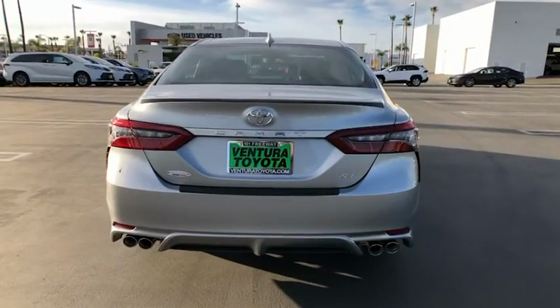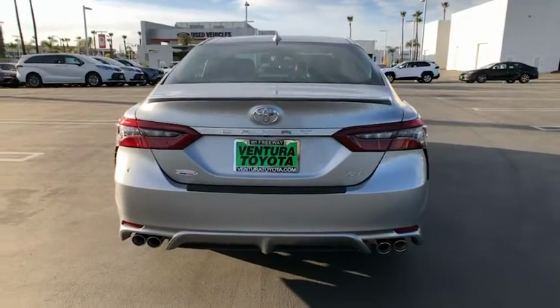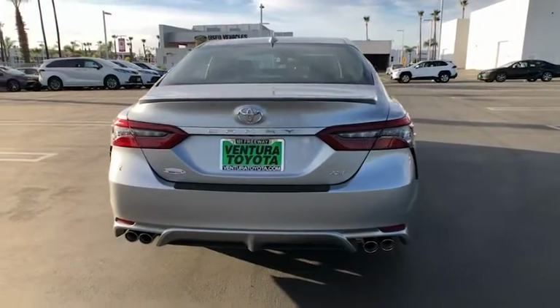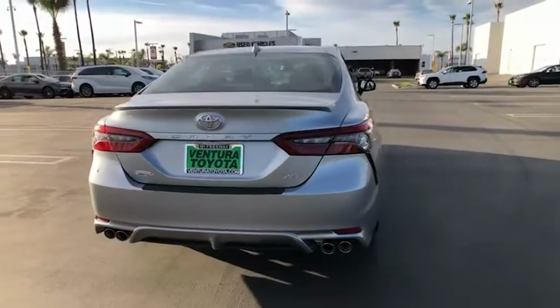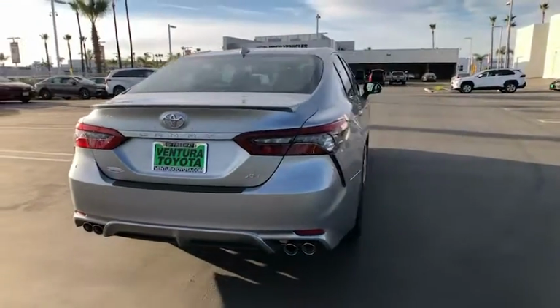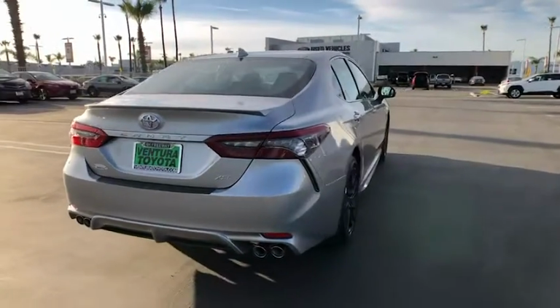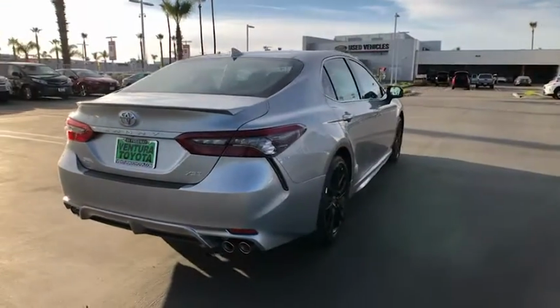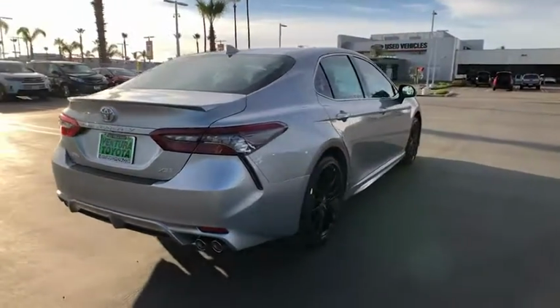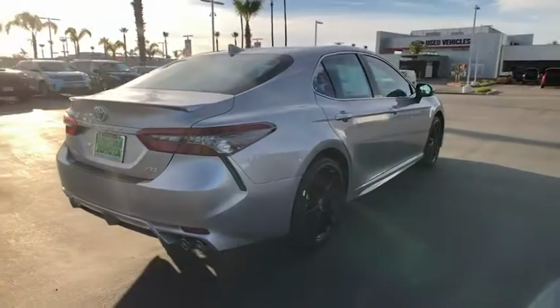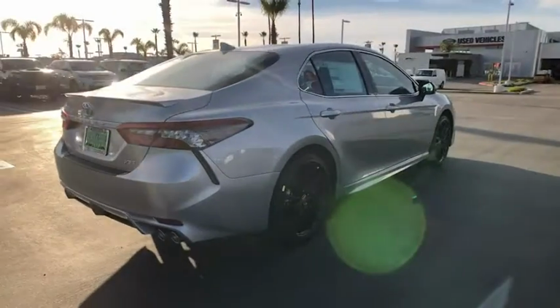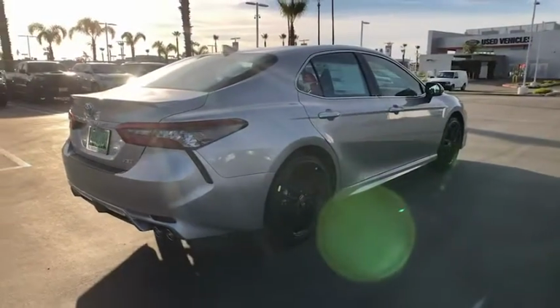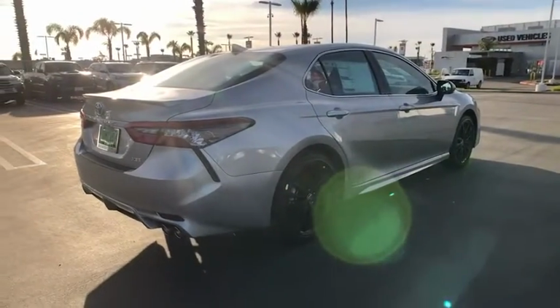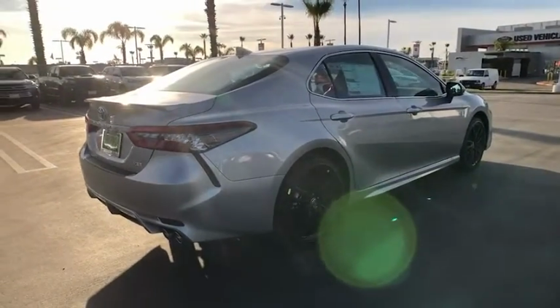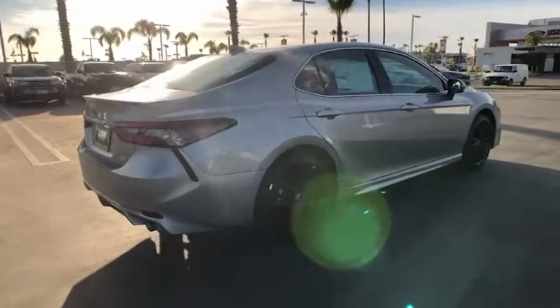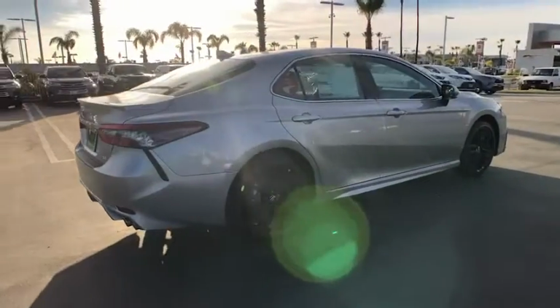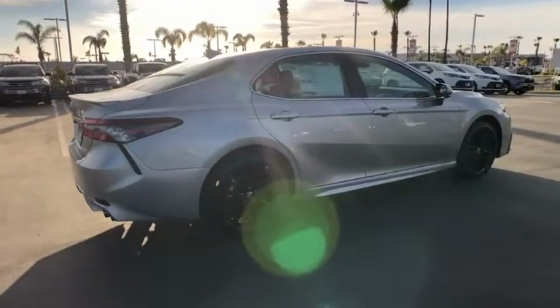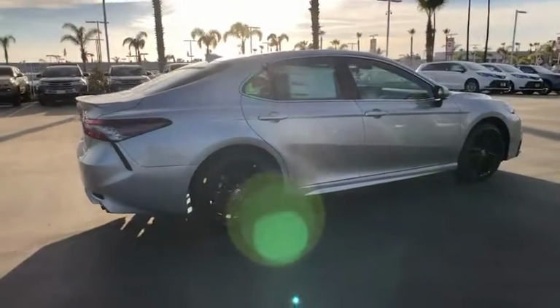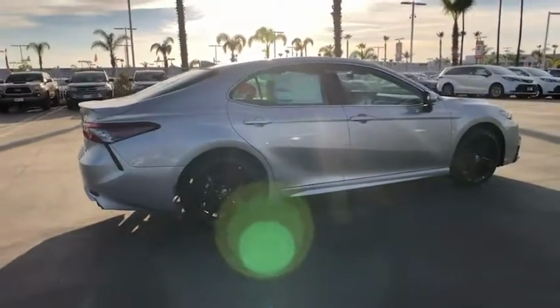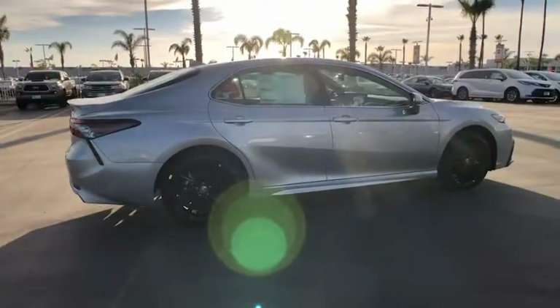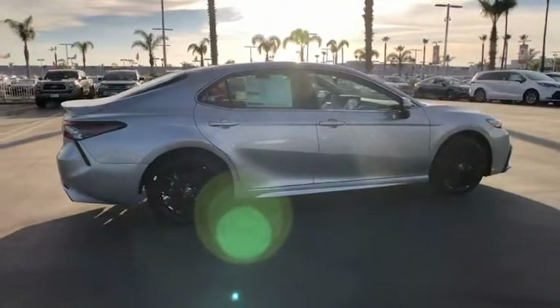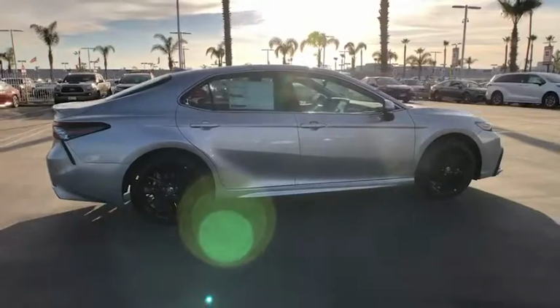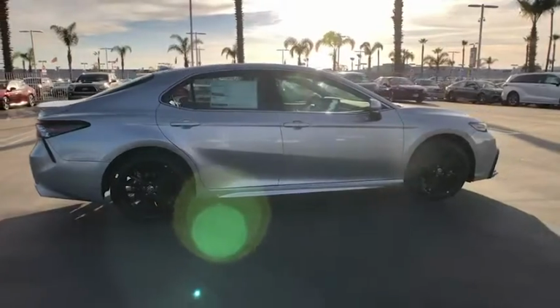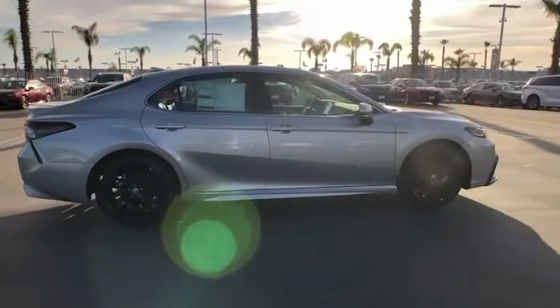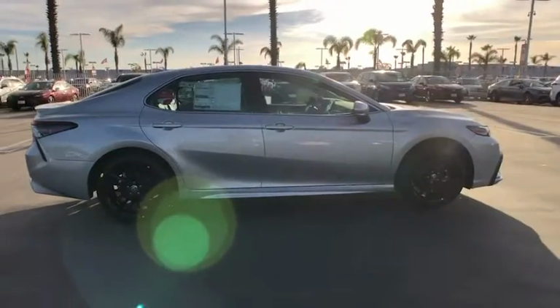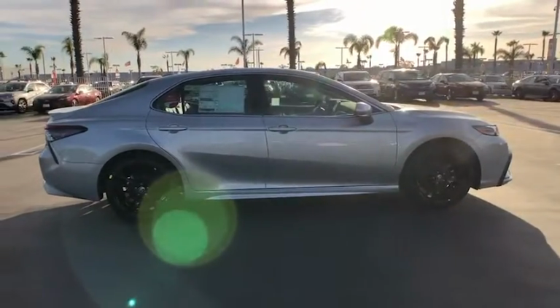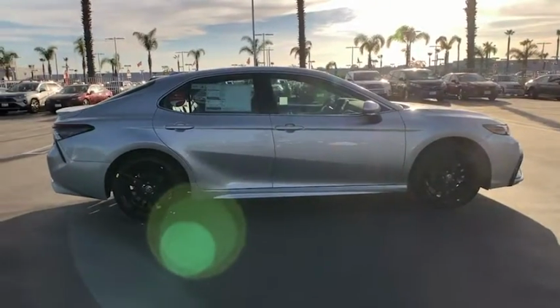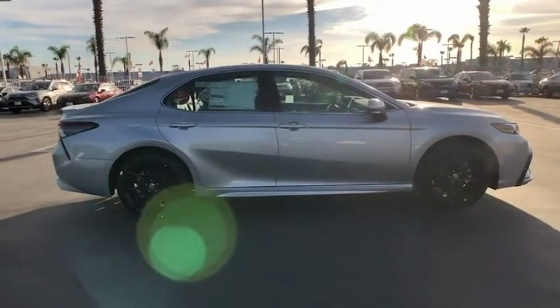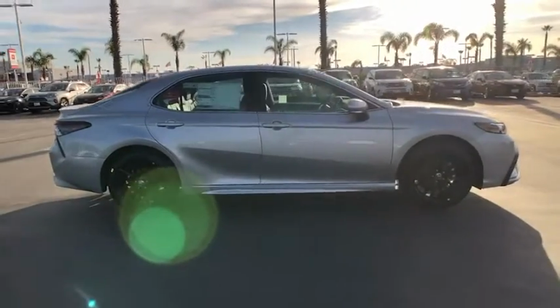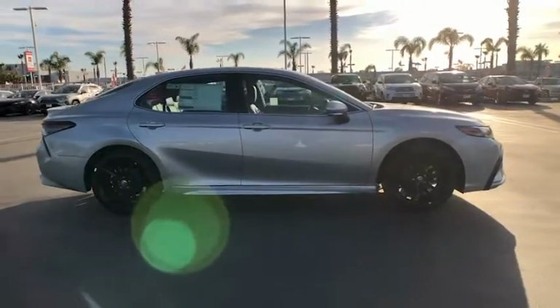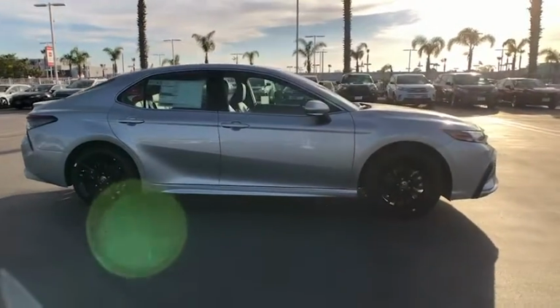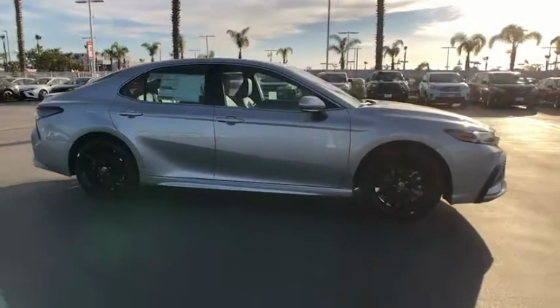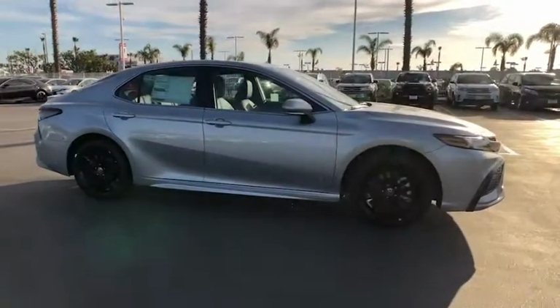Heated driver's seat, keyless entry, backup camera, satellite radio, remote engine start, power passenger seat, lane keeping assist, iPod and MP3 input, heated mirrors, four-cylinder engine.